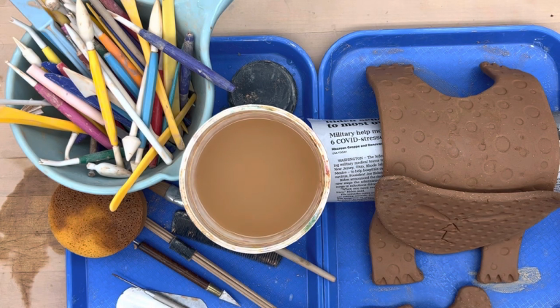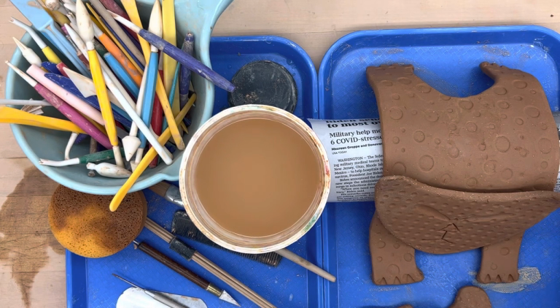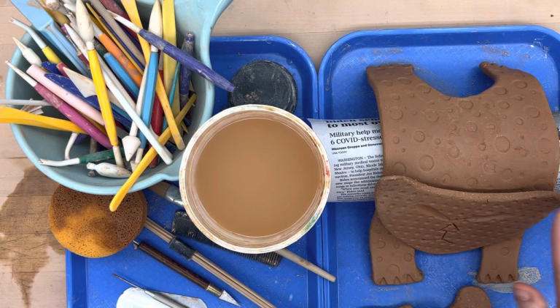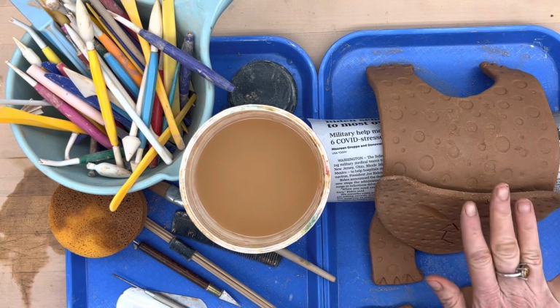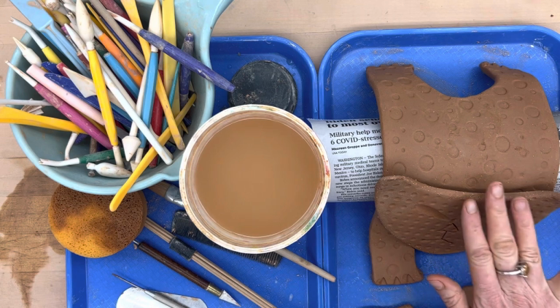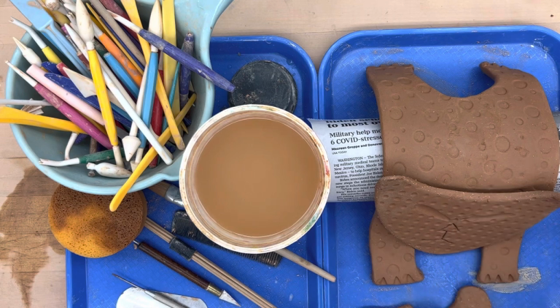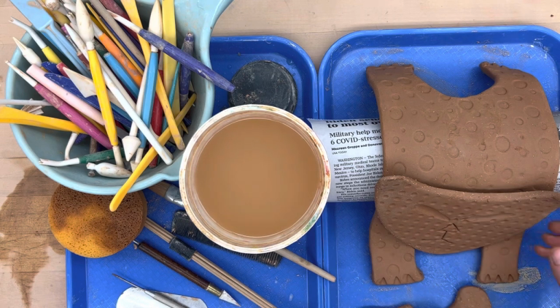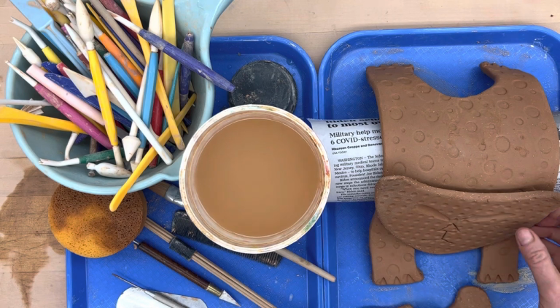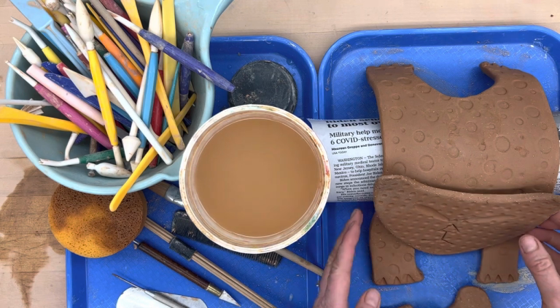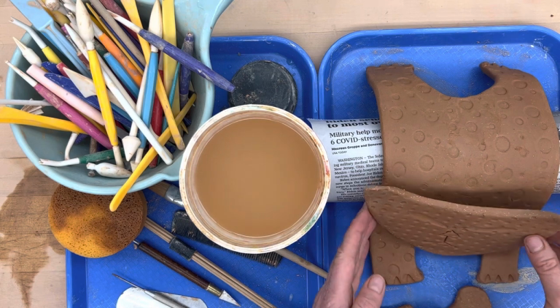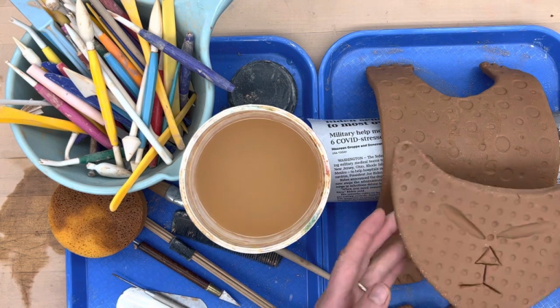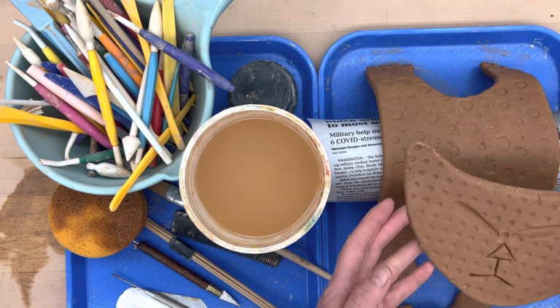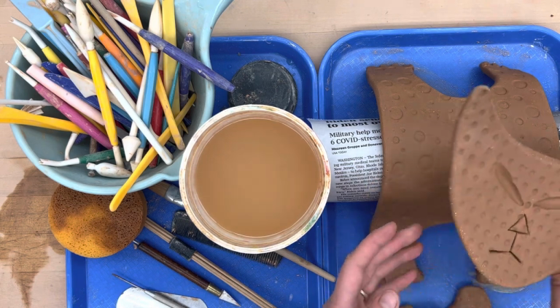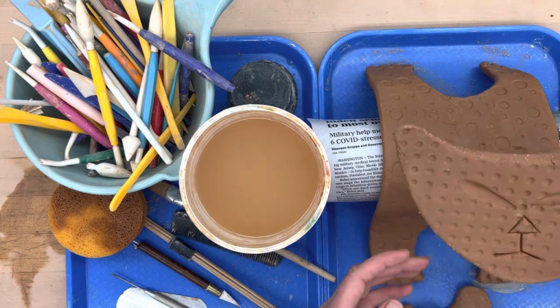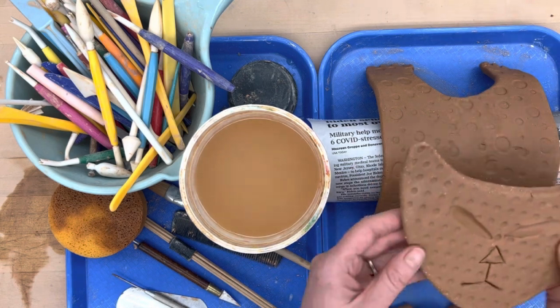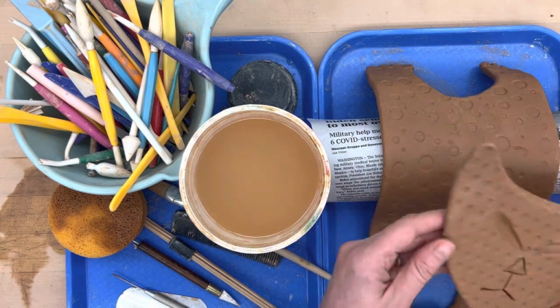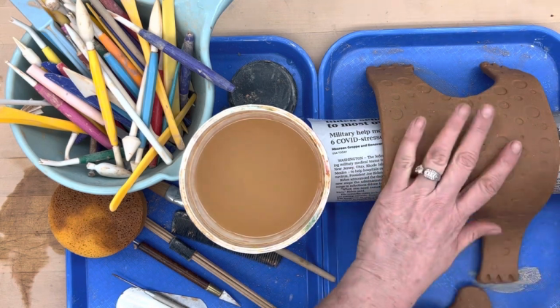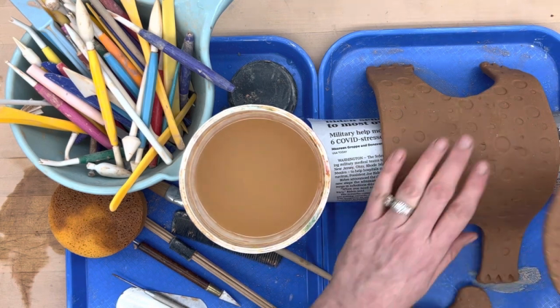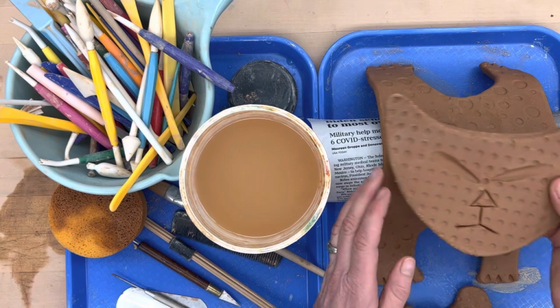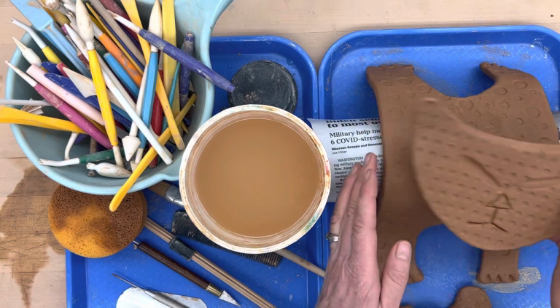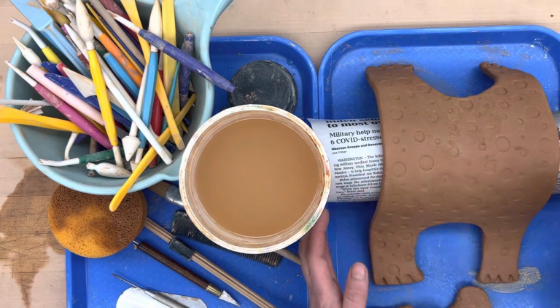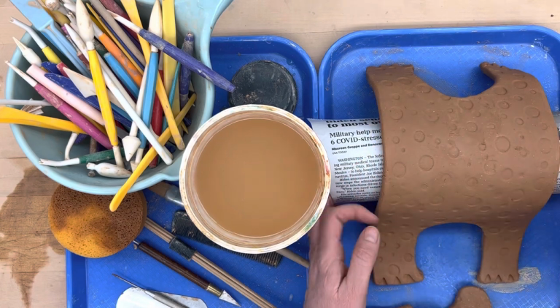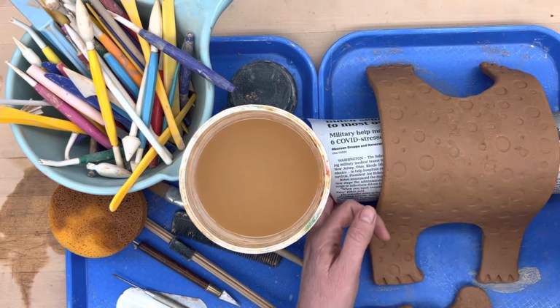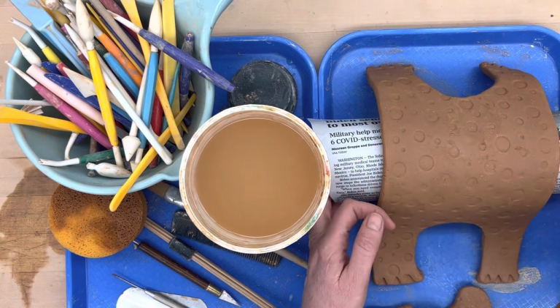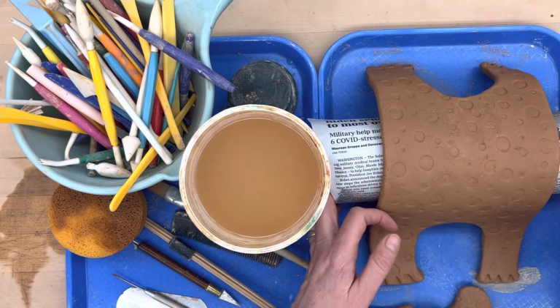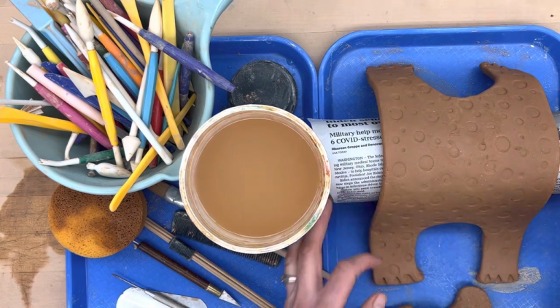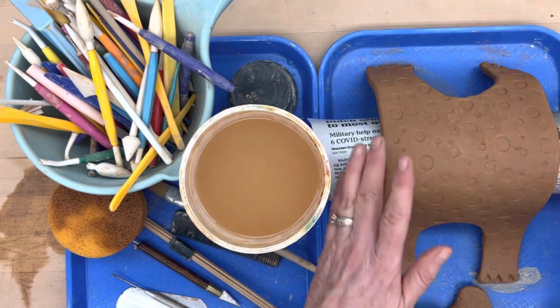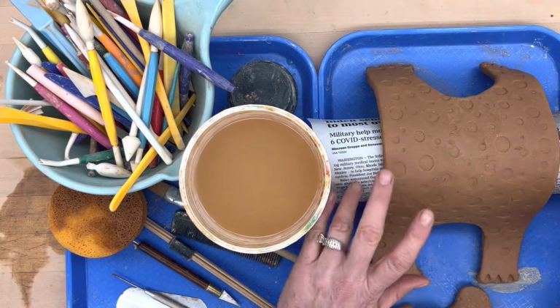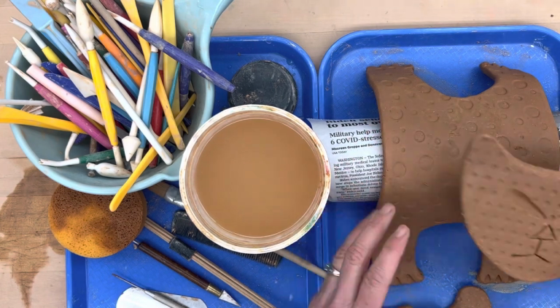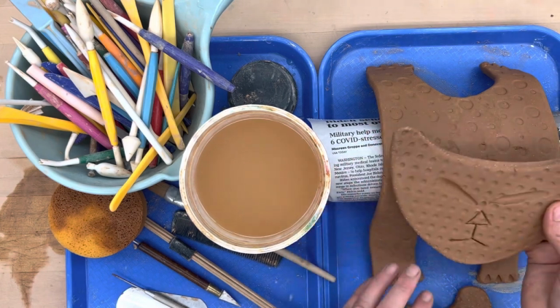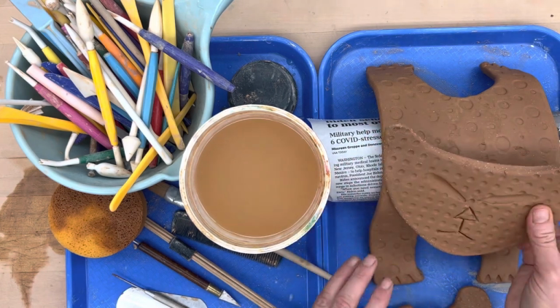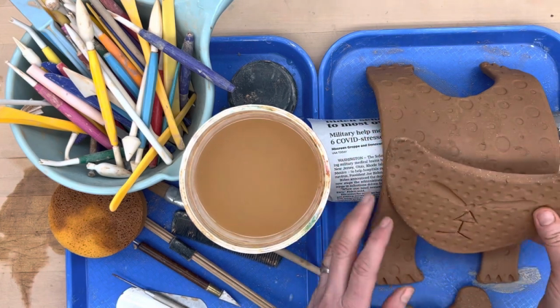In front of you, you will see our stiff slab pieces to make our pet, and they're propped up on a cylinder that's covered in newspaper so they don't stick.